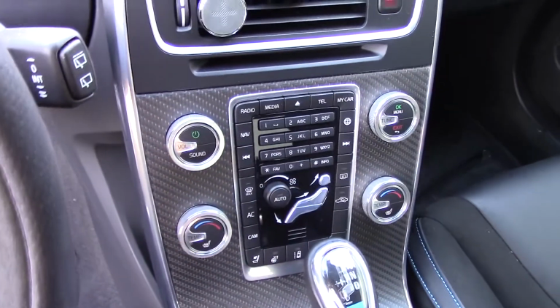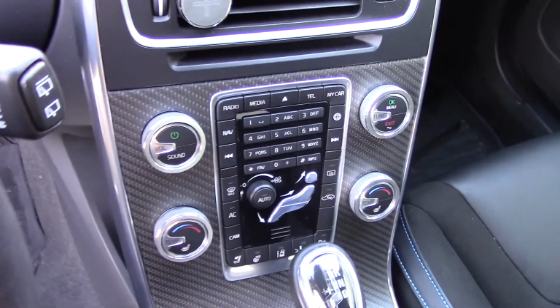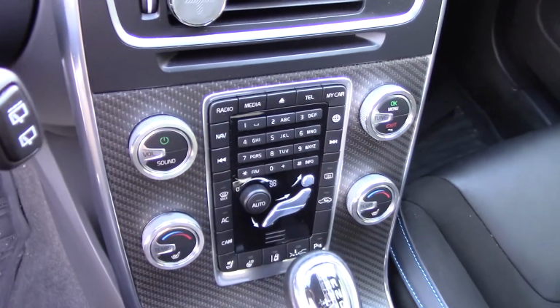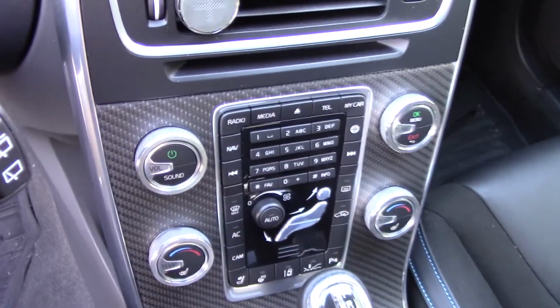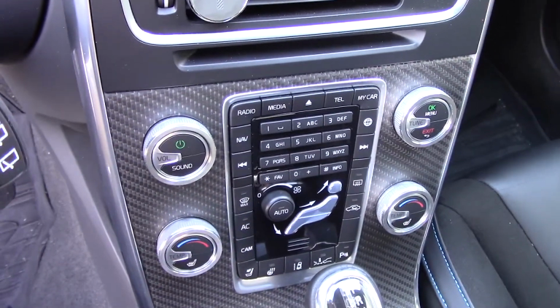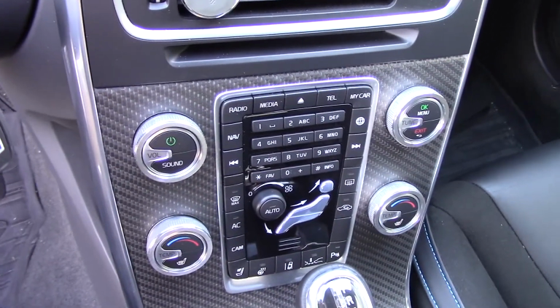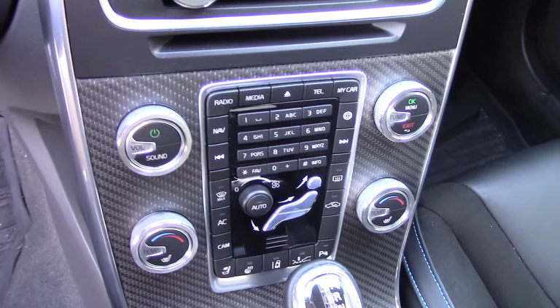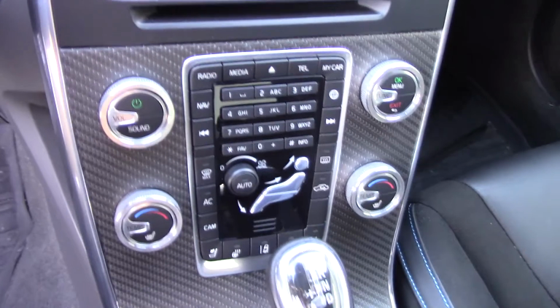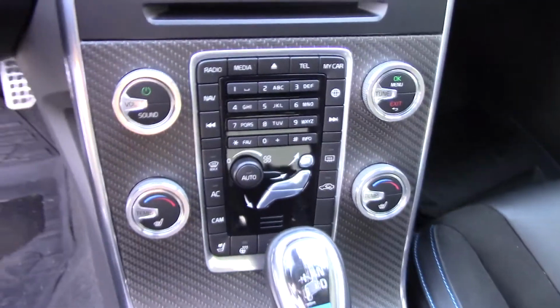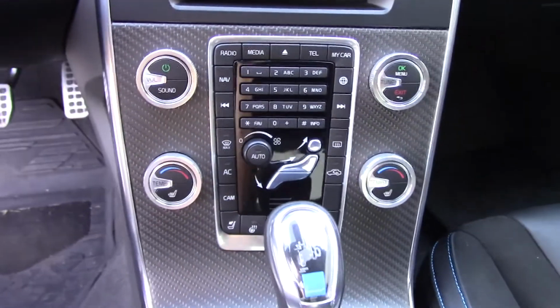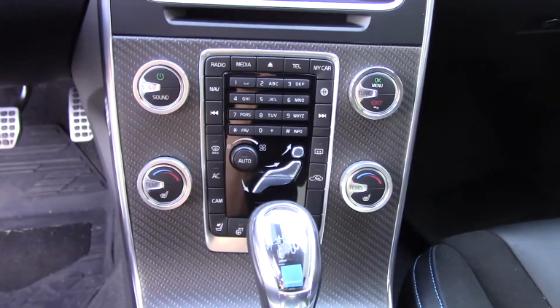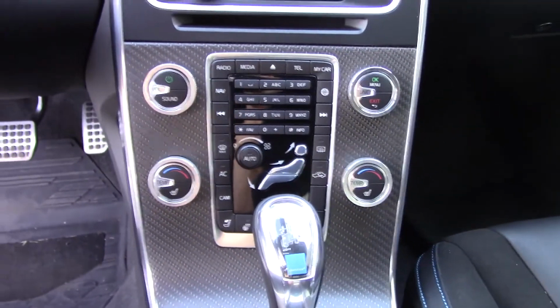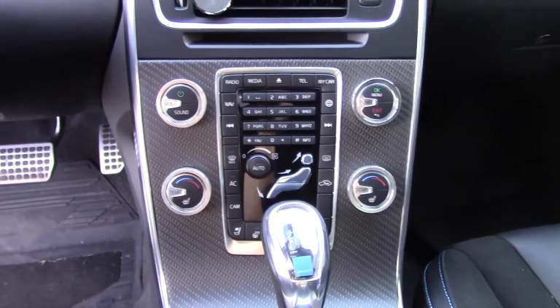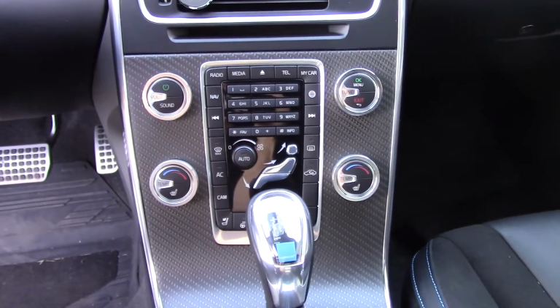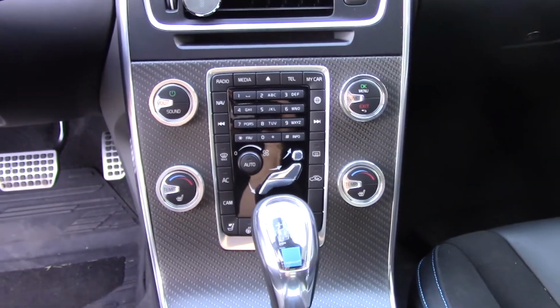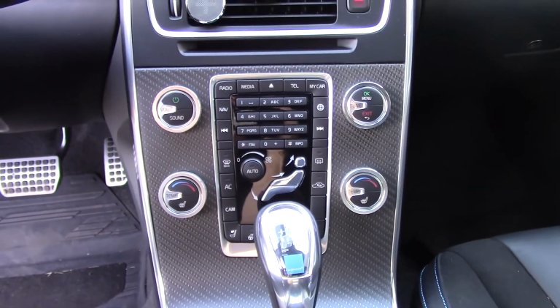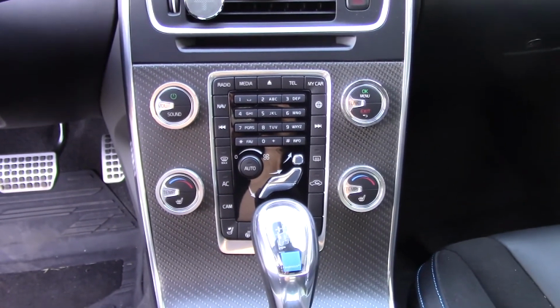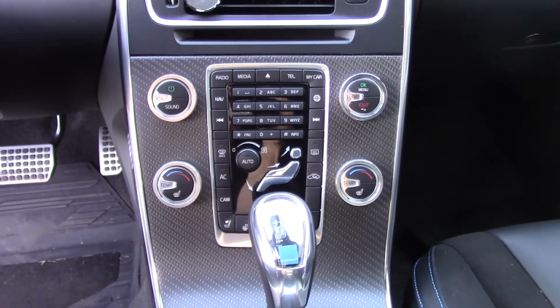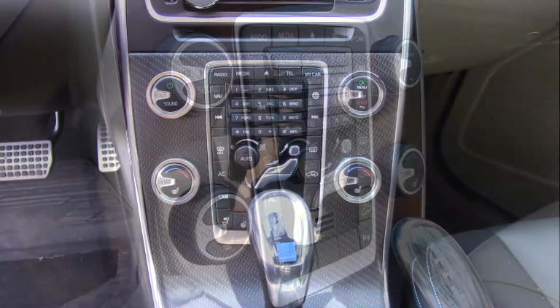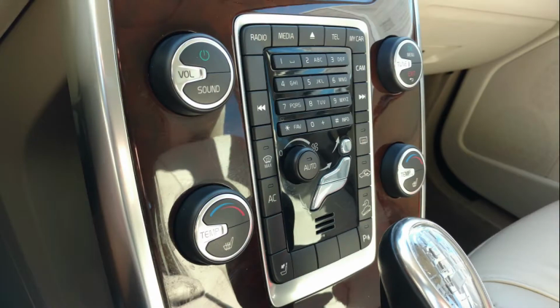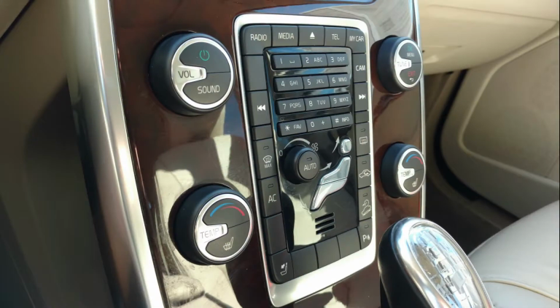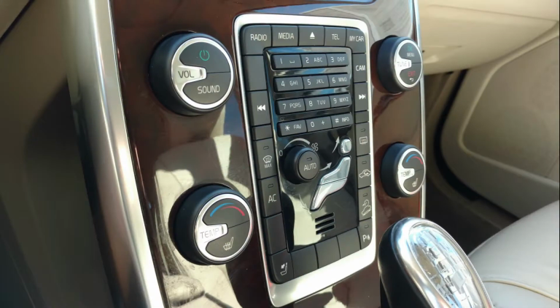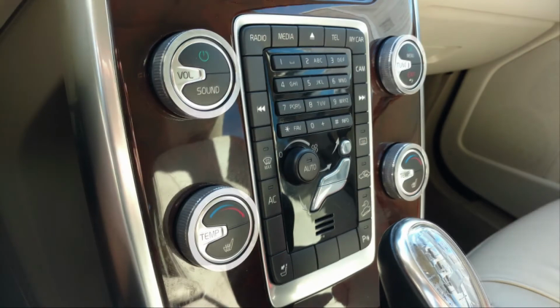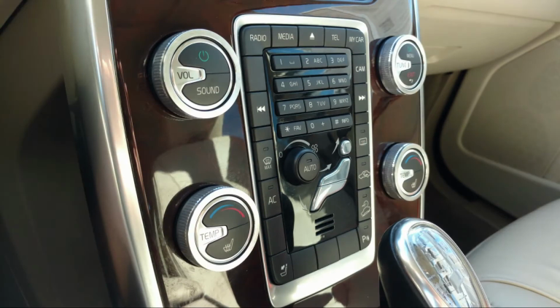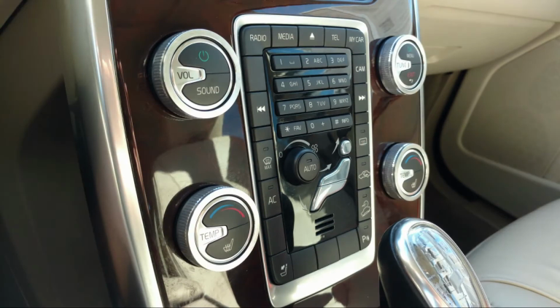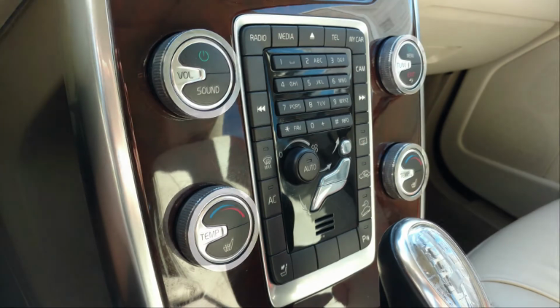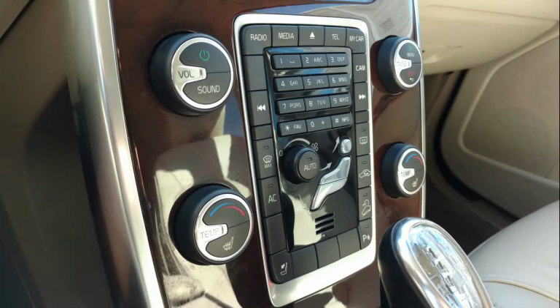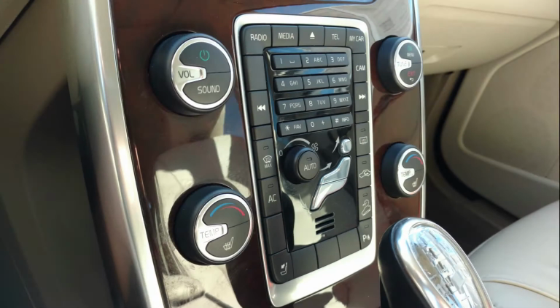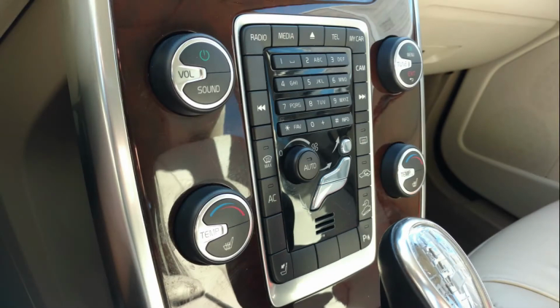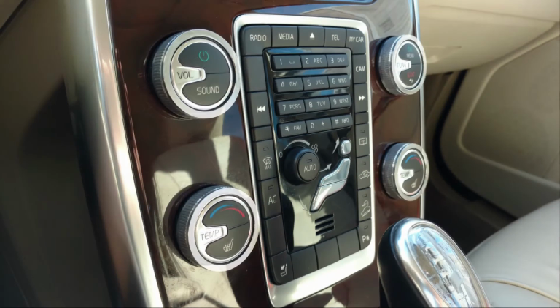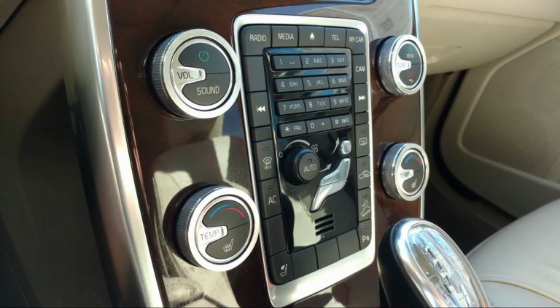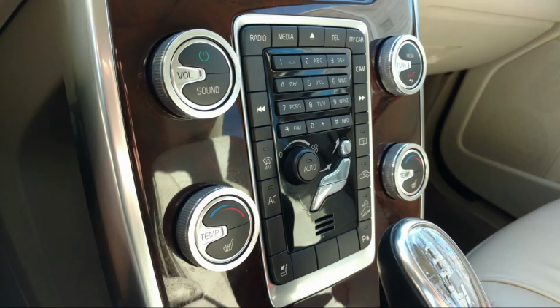Our rings press into place around the infotainment and climate control knobs on the center console. The rings feature a machined aluminum finish and fit both the early rubberized black control knobs and newer knobs with the silver dials.